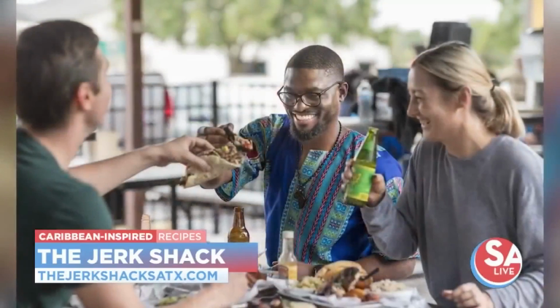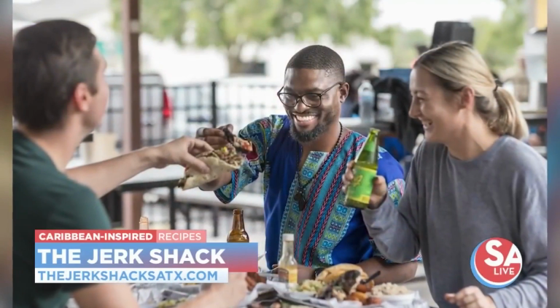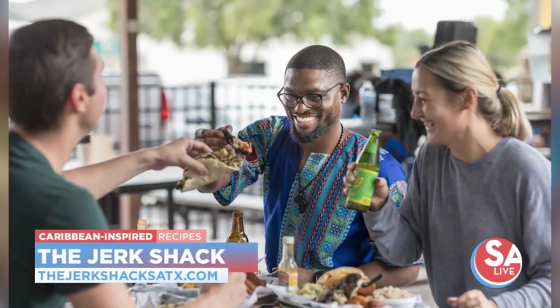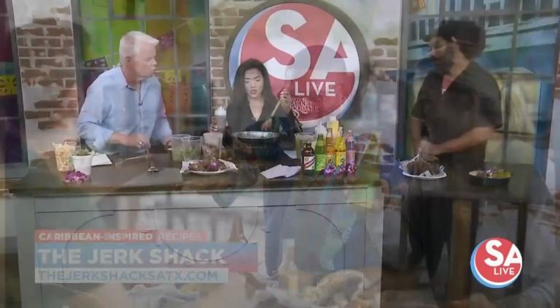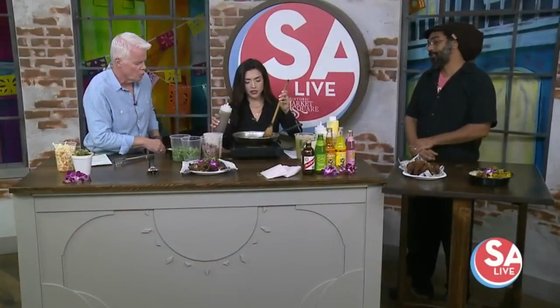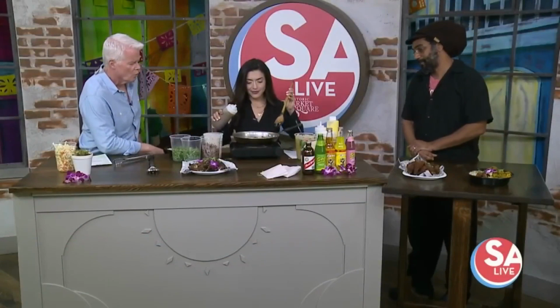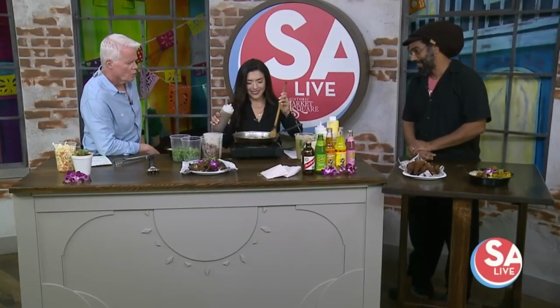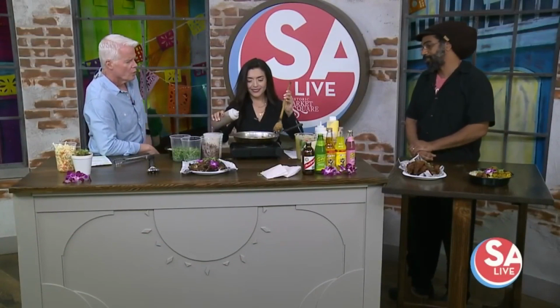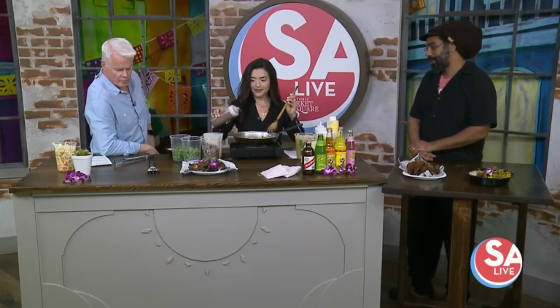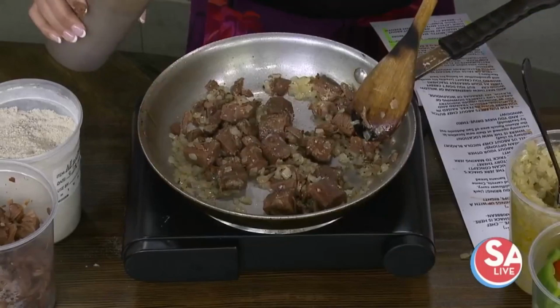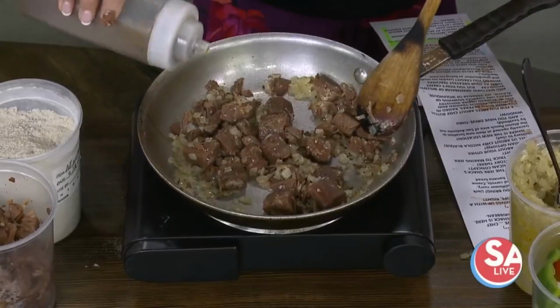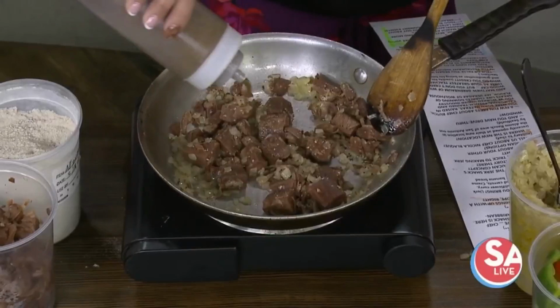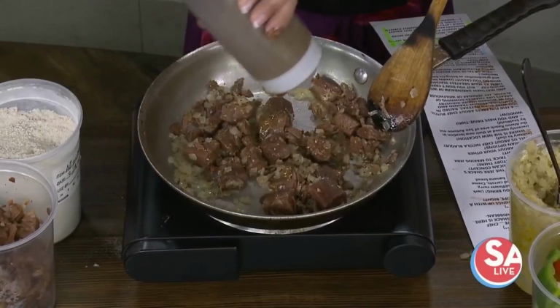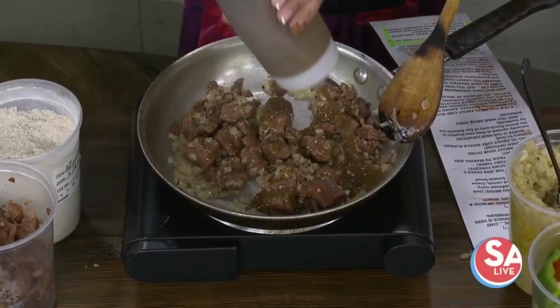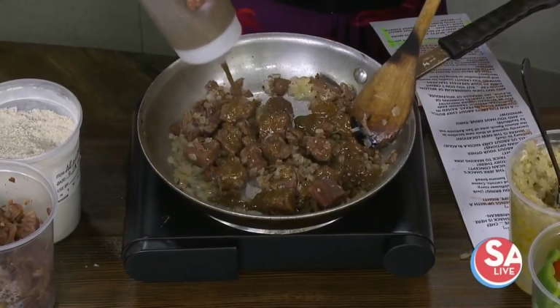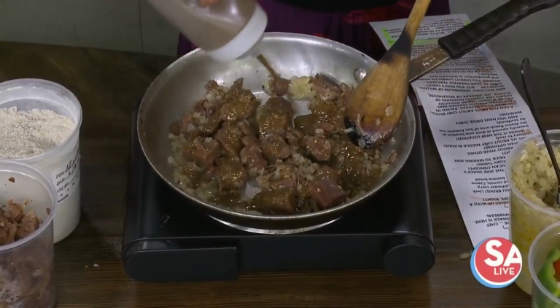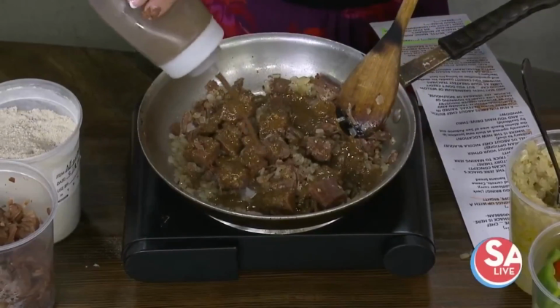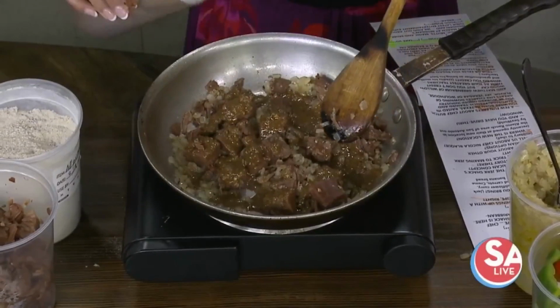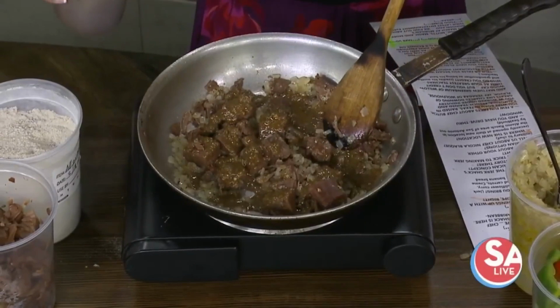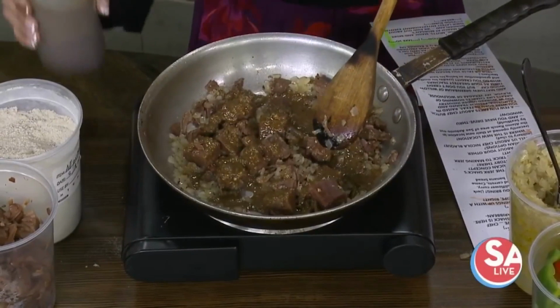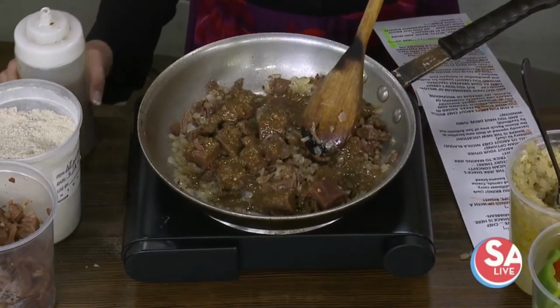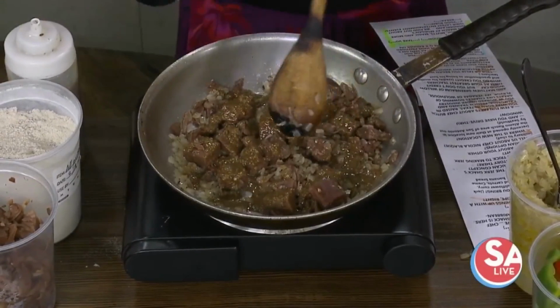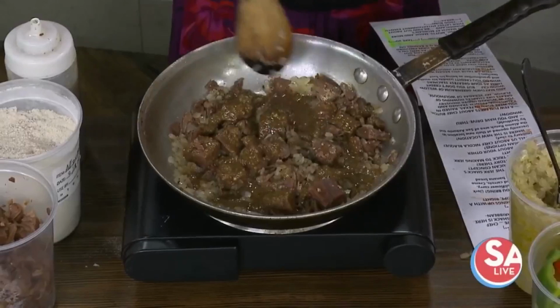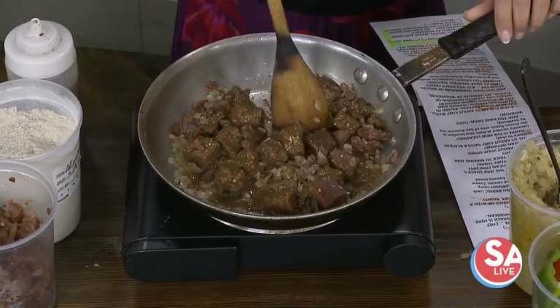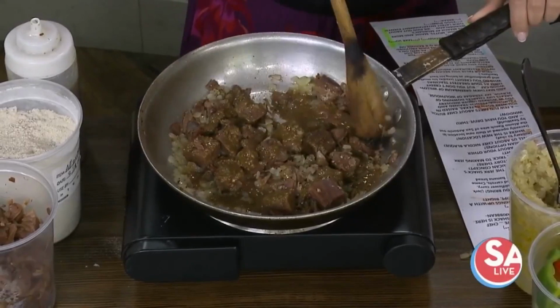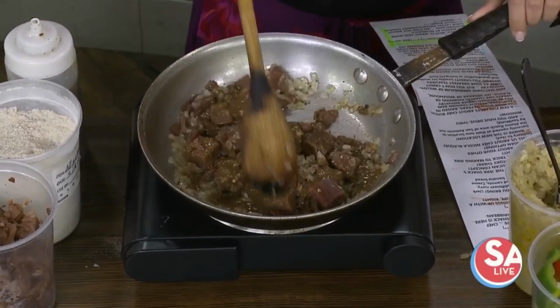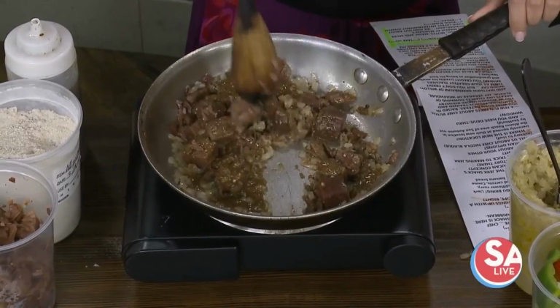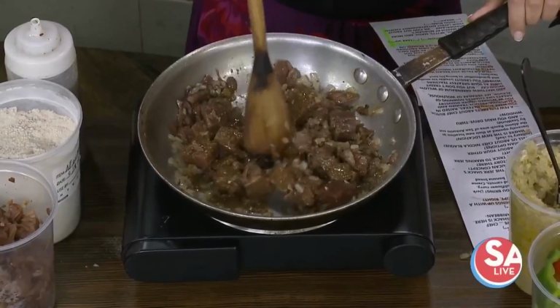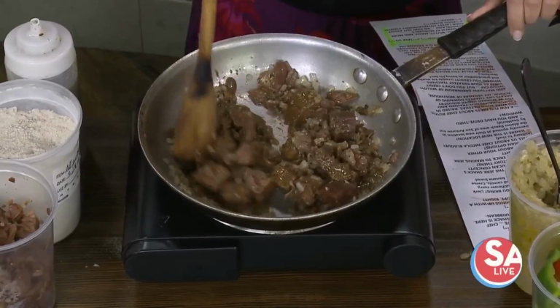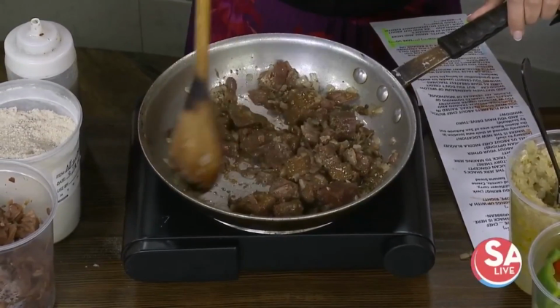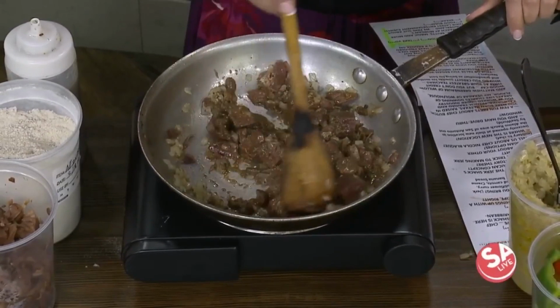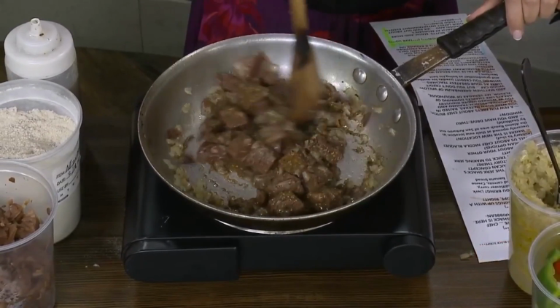So are we ready for our OG? Yes. Get the OG in there — just let it go all over that, all over. And this has a nice kick for those who may not be familiar. This is the jerk sauce — the famous jerk sauce right here.